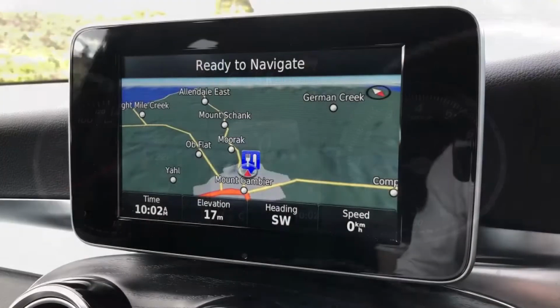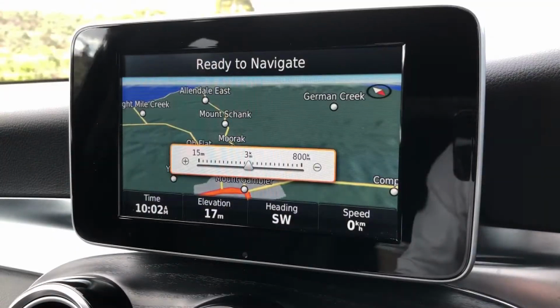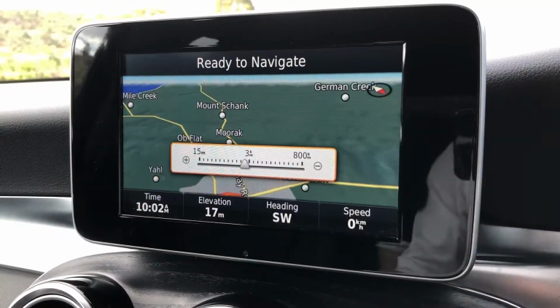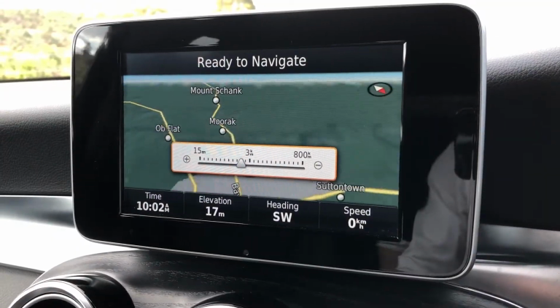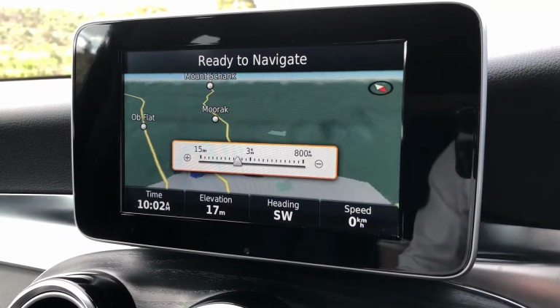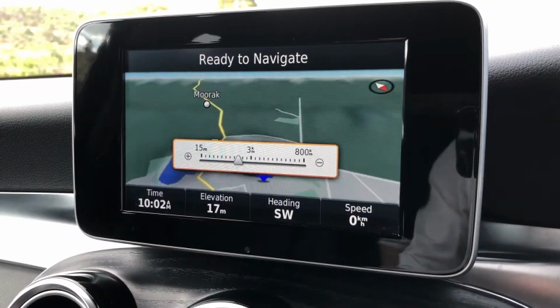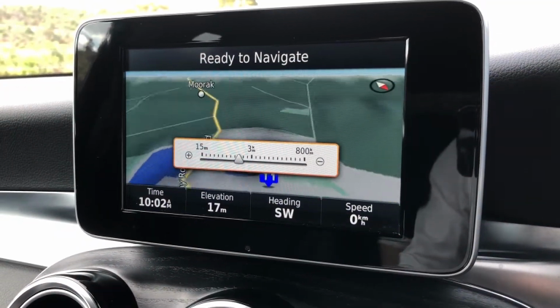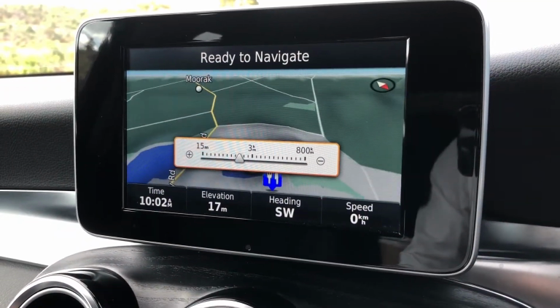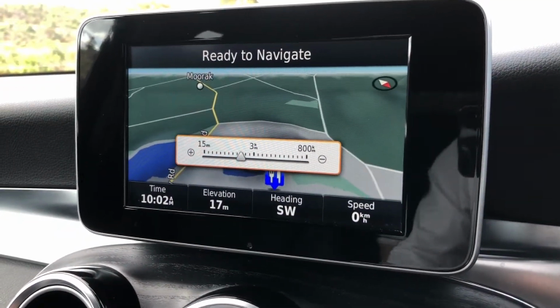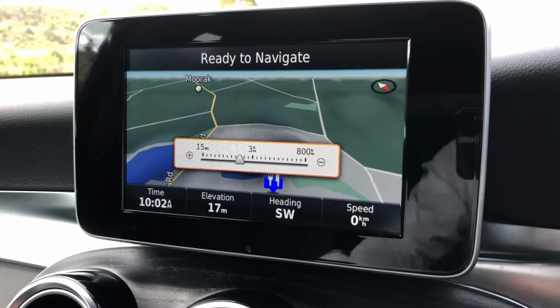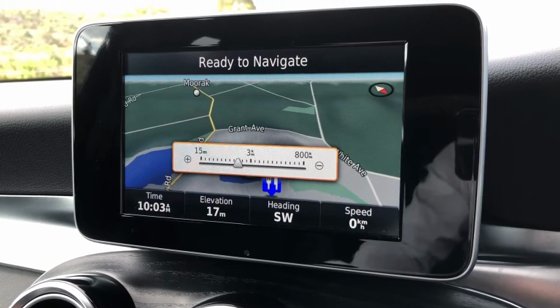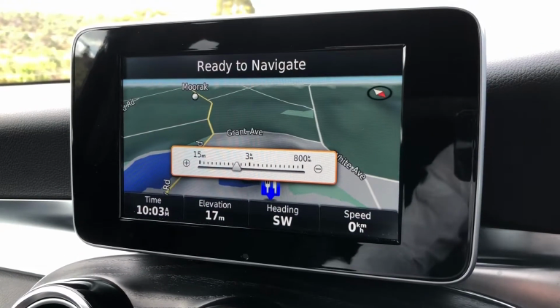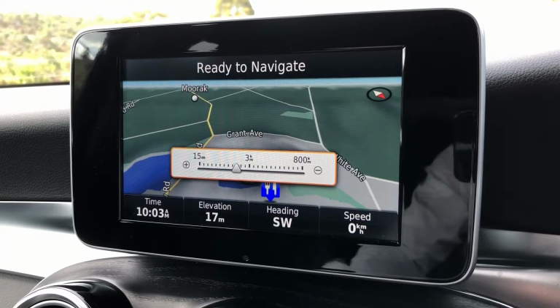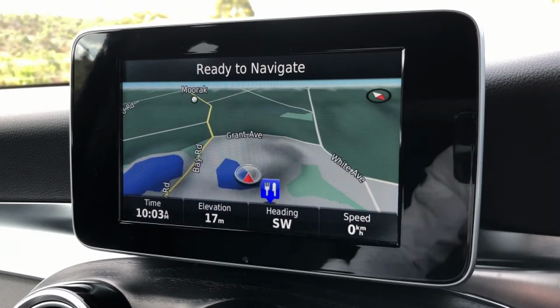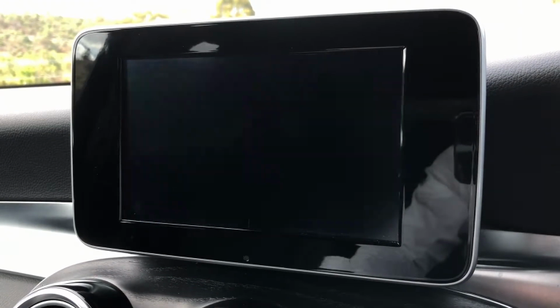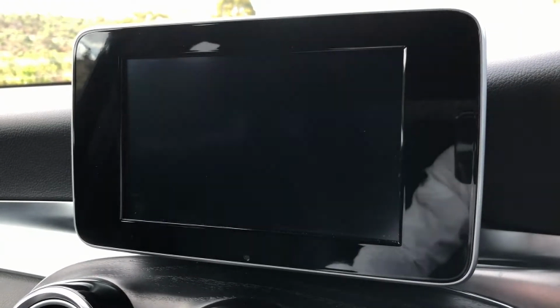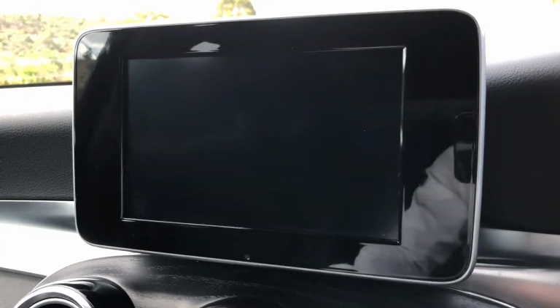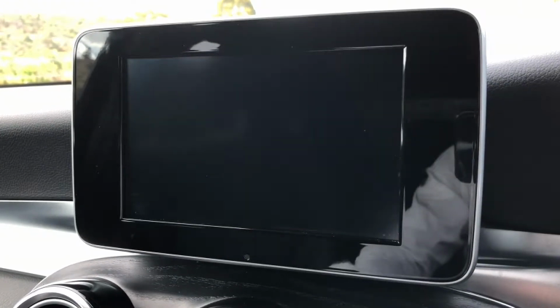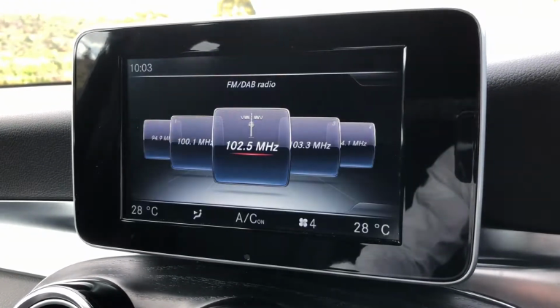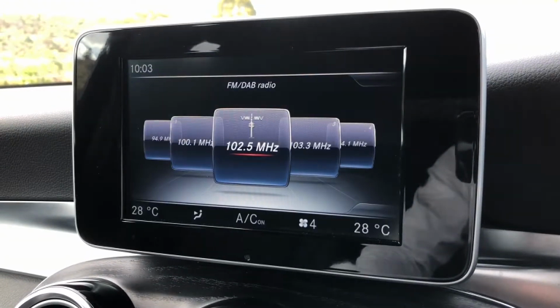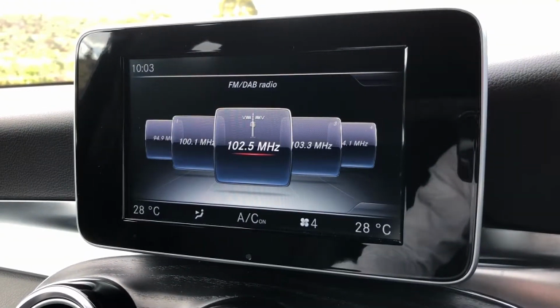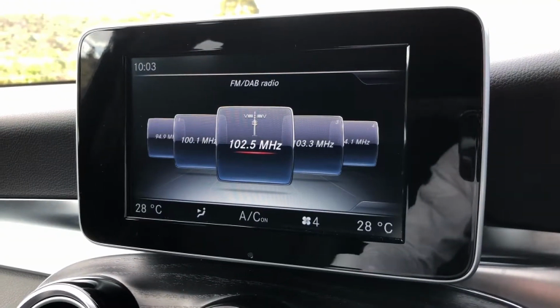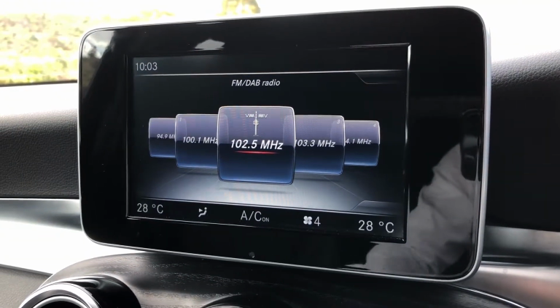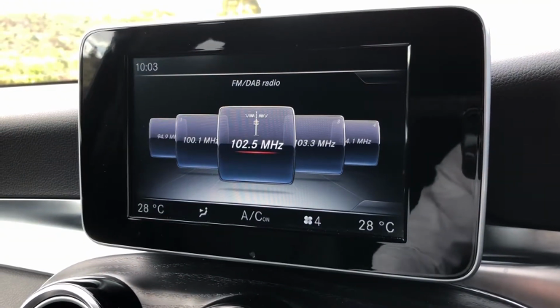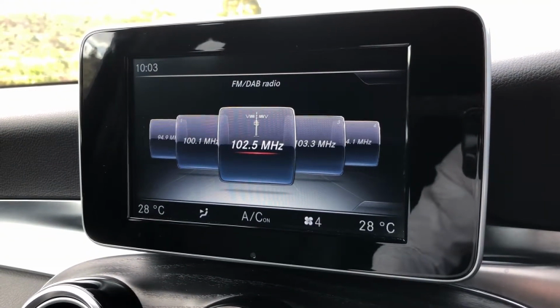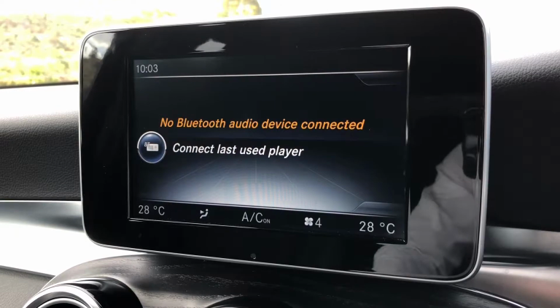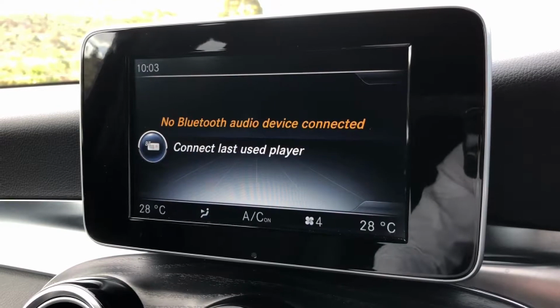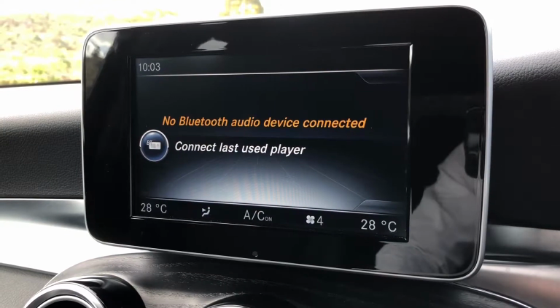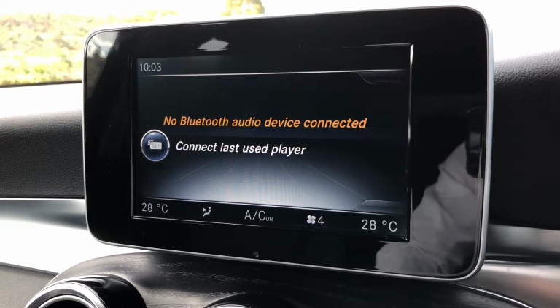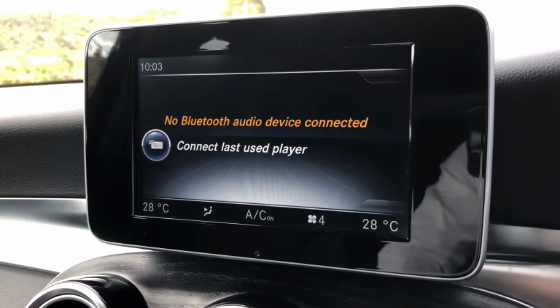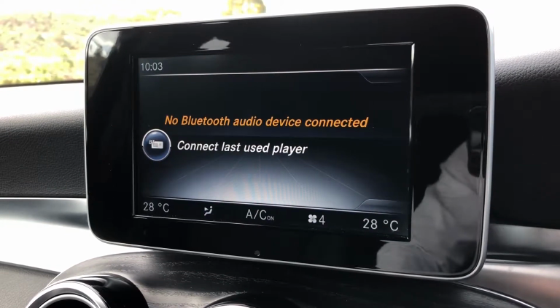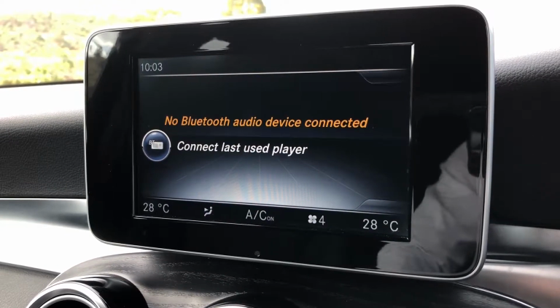The 7 inch colour display comes with navigation, FM digital radio, Bluetooth audio and telephone connectivity.